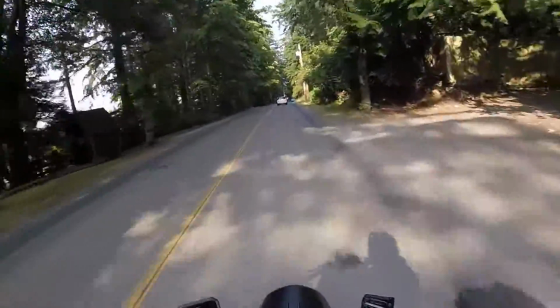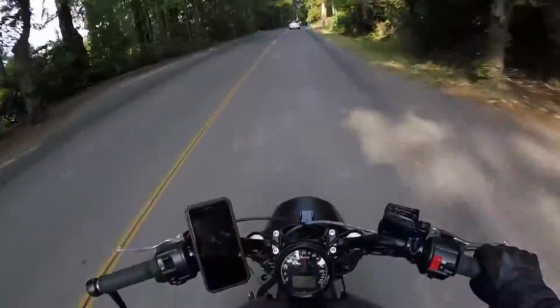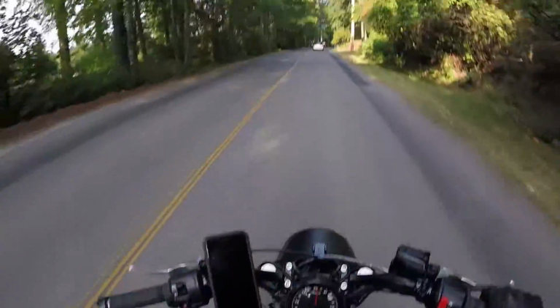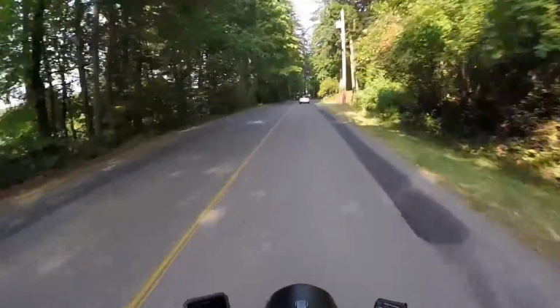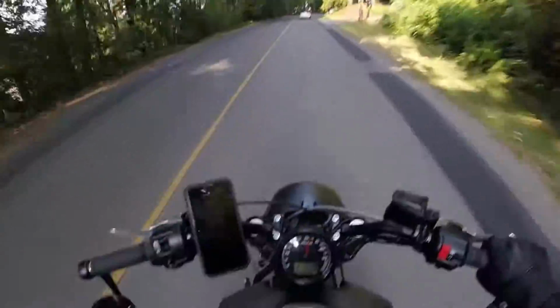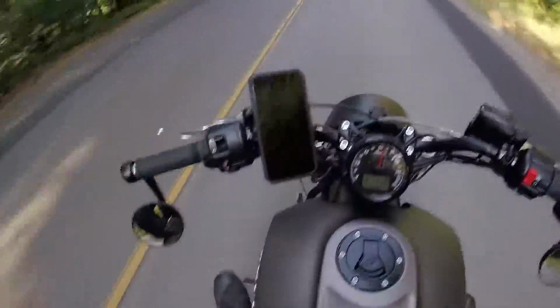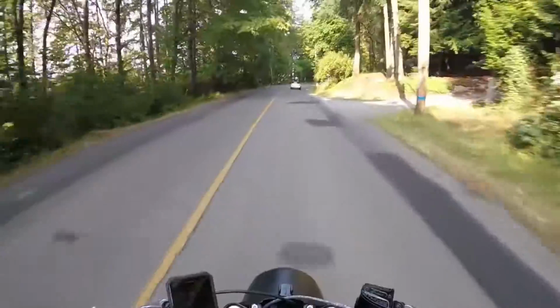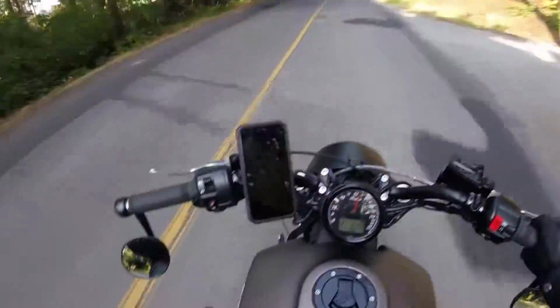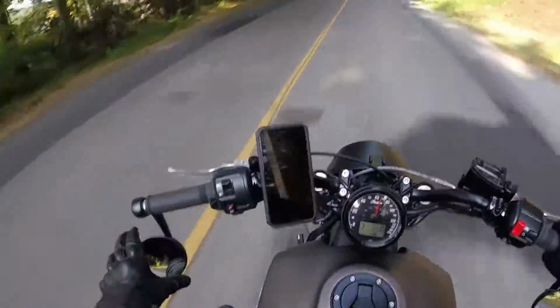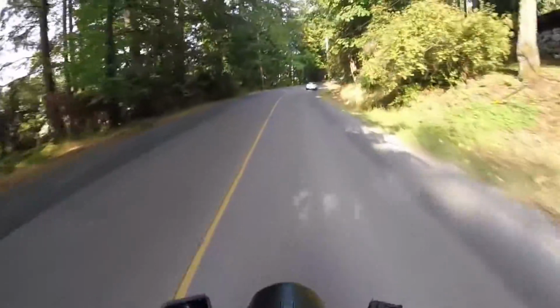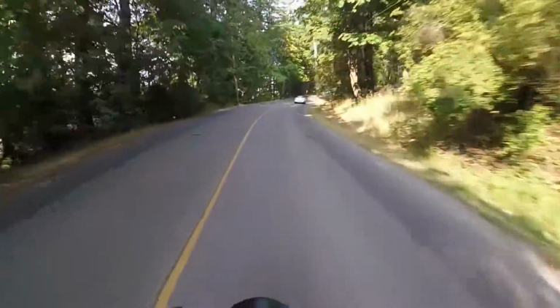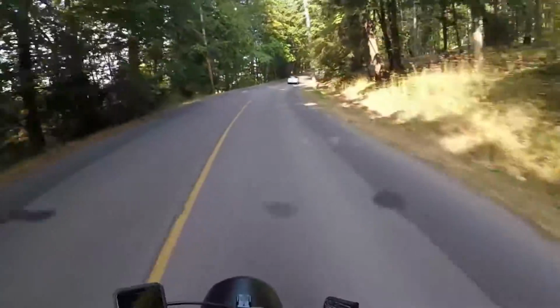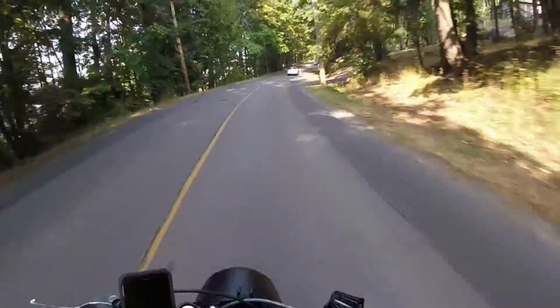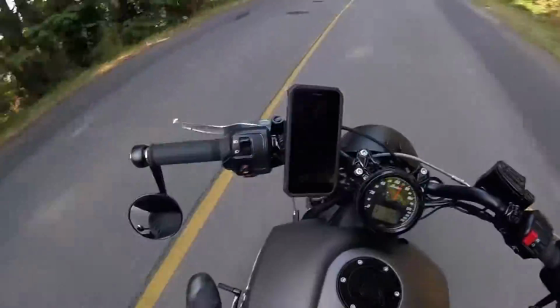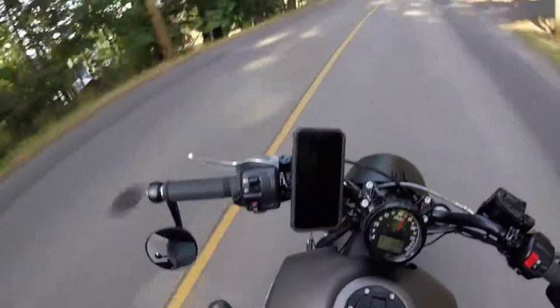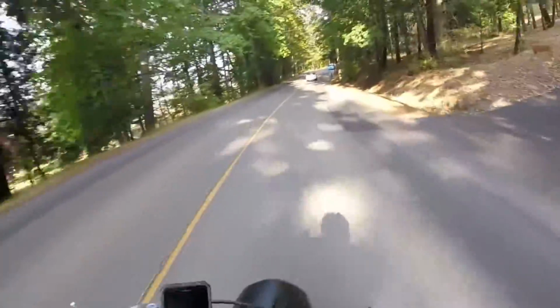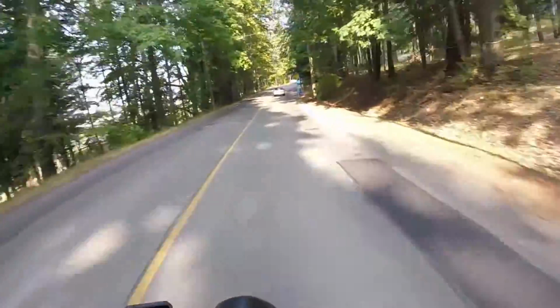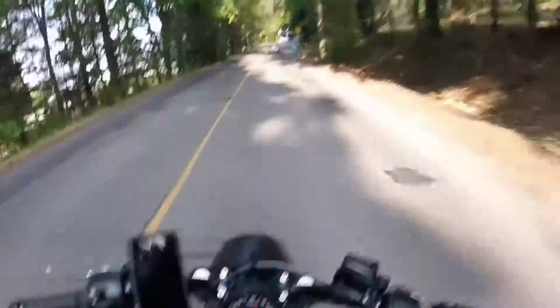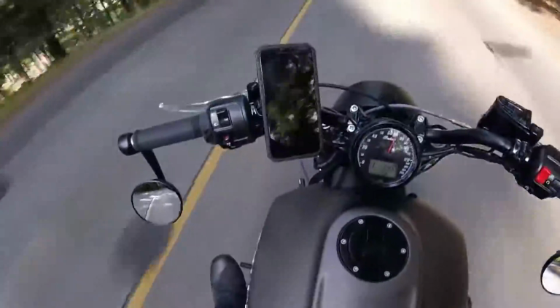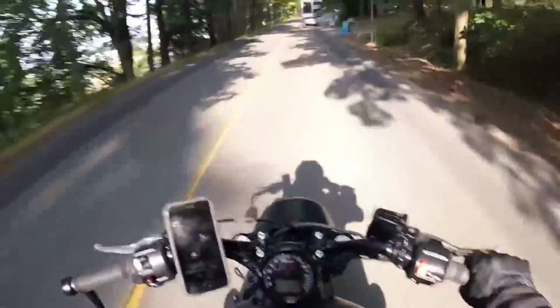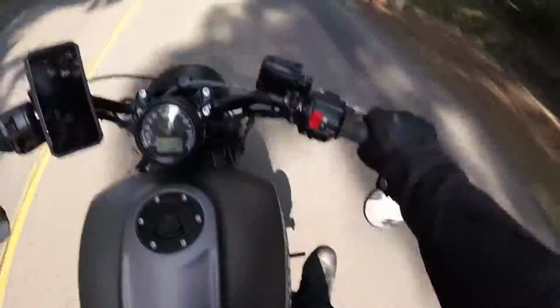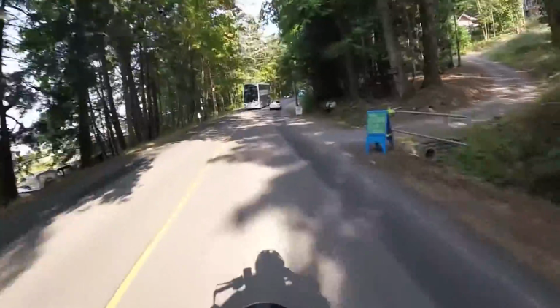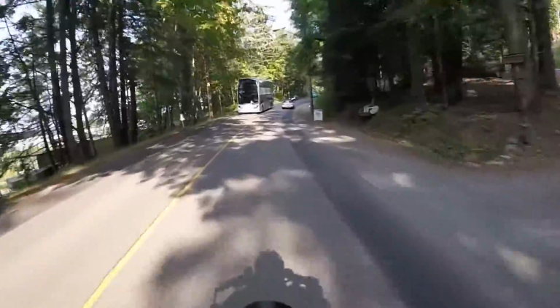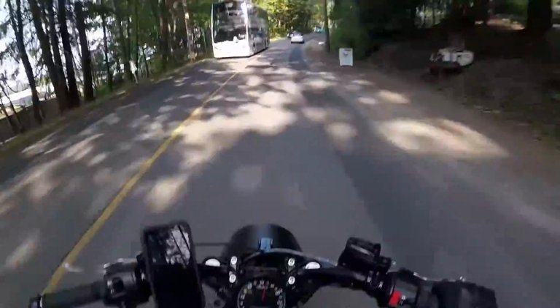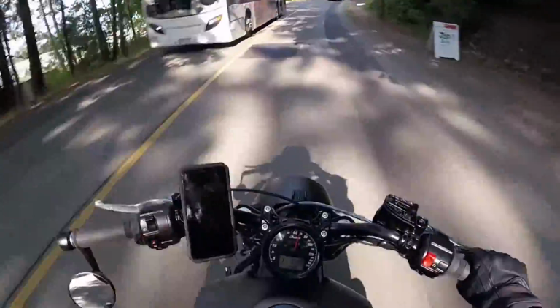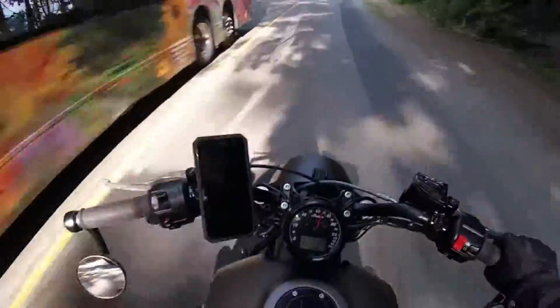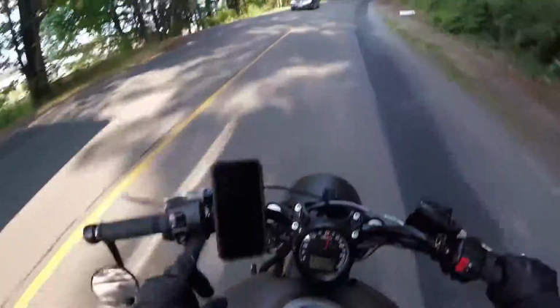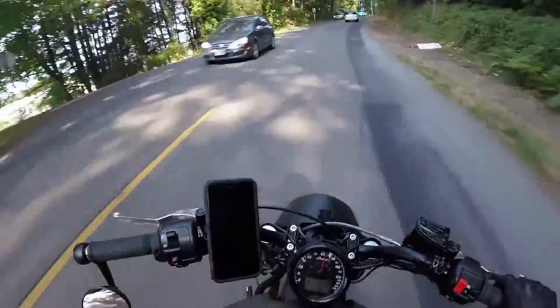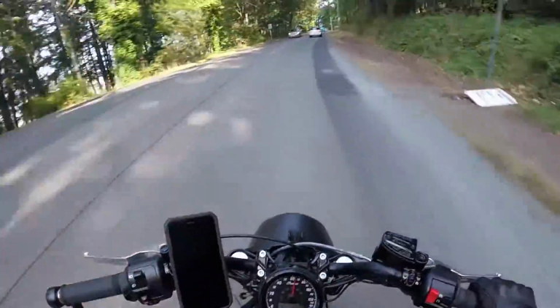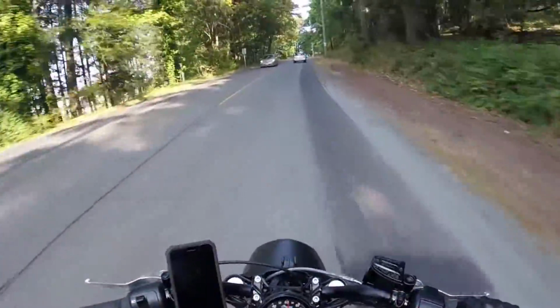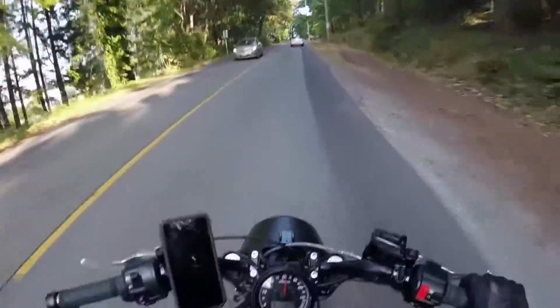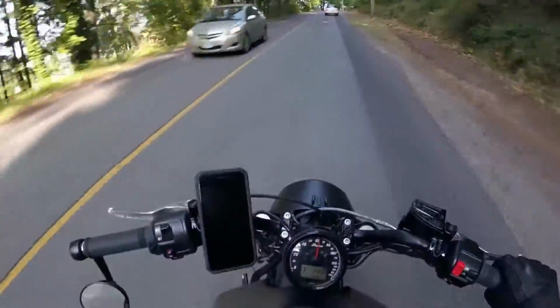Alright guys, so what's going on — I got a couple things I want to do today on this ride, but the main reason is to adjust my mirrors here. Let's talk about this Rockform case and mount.